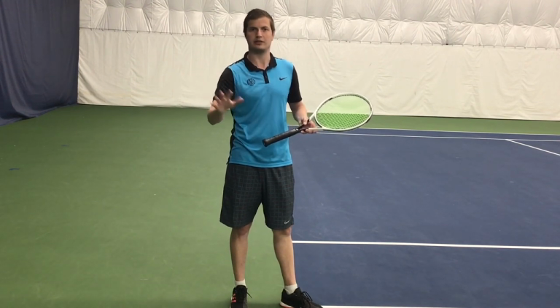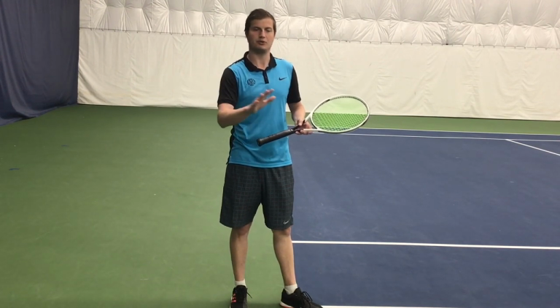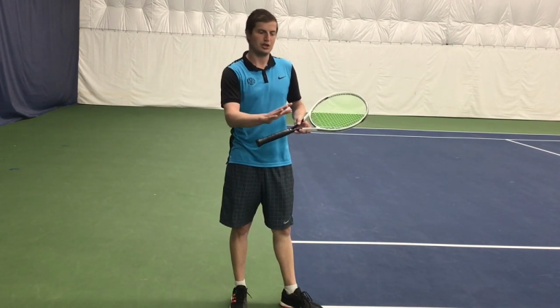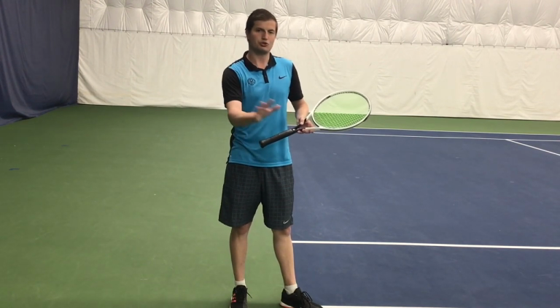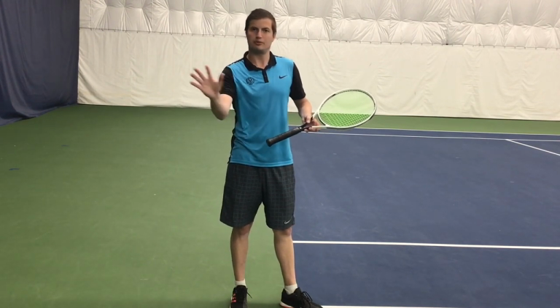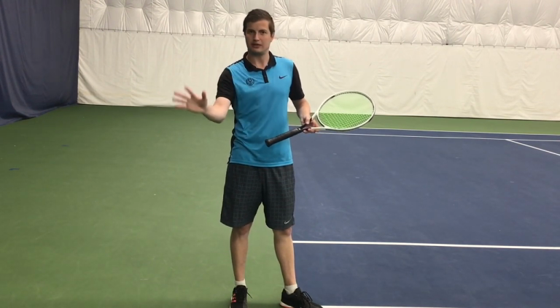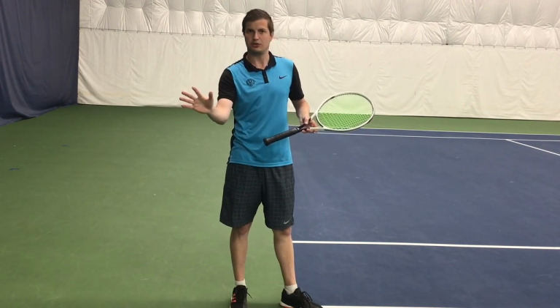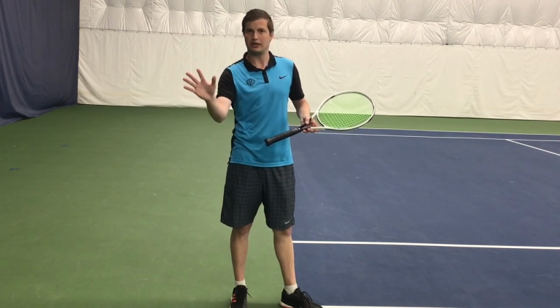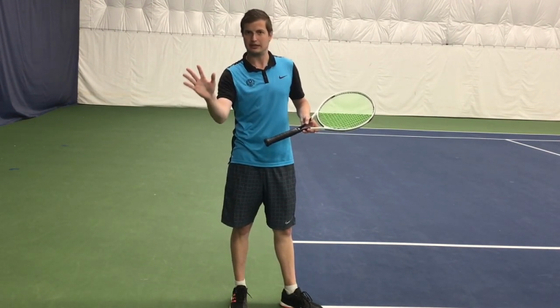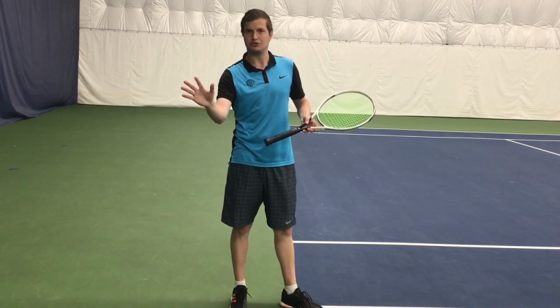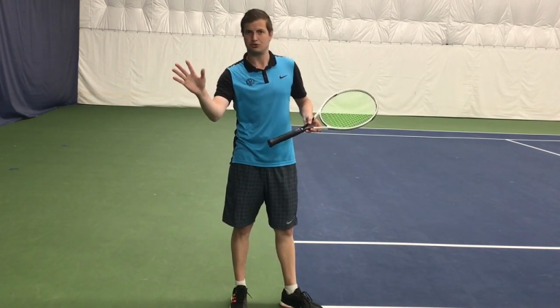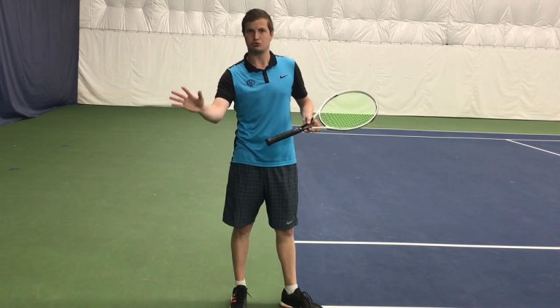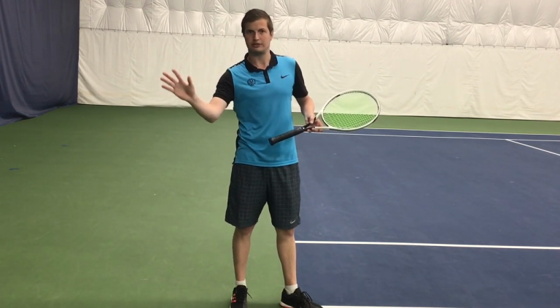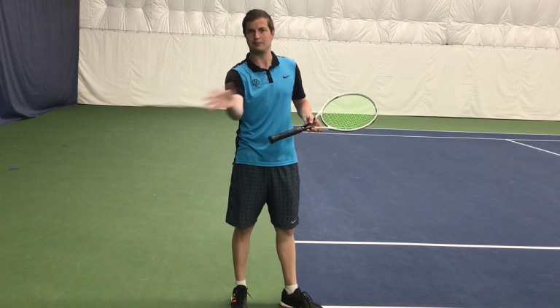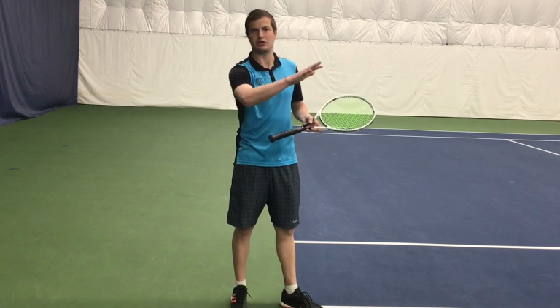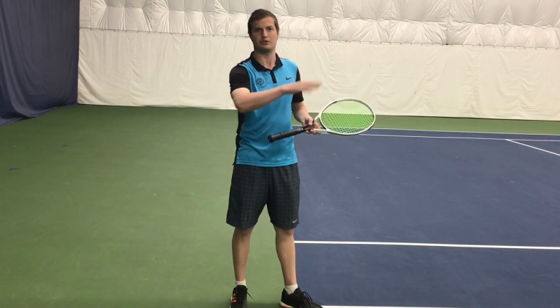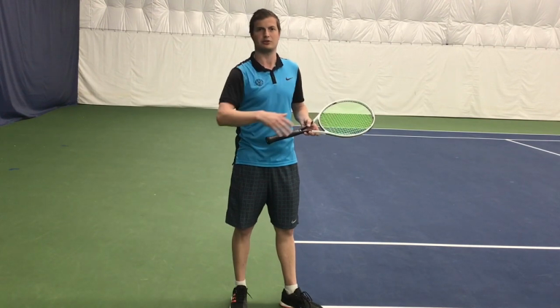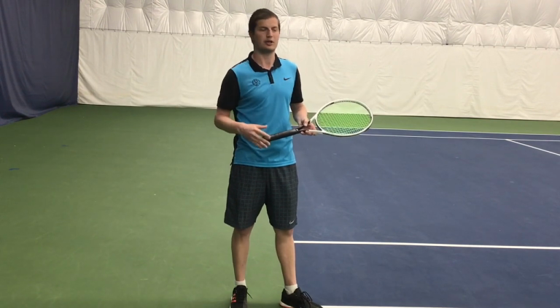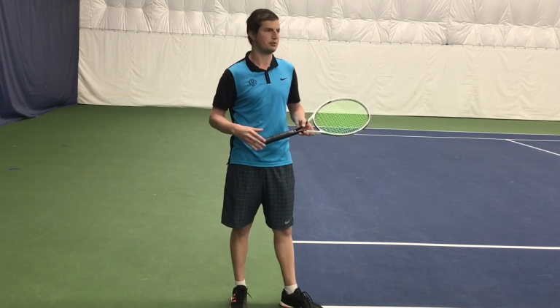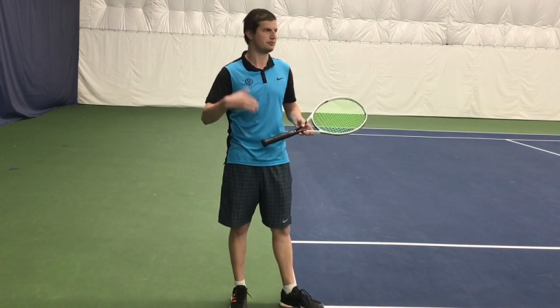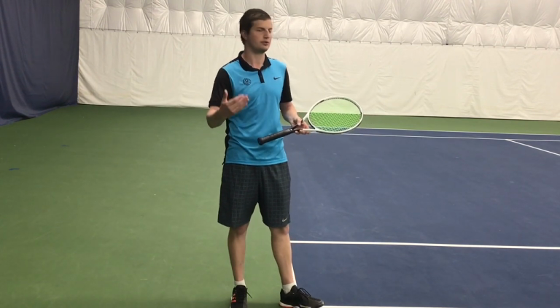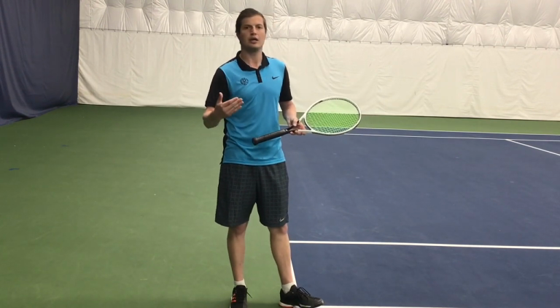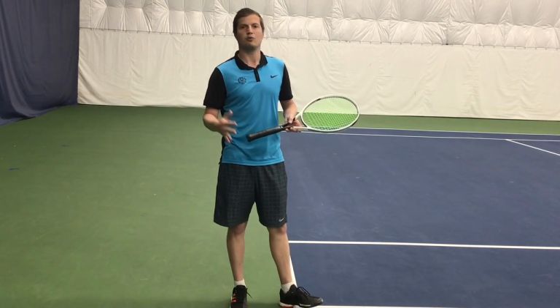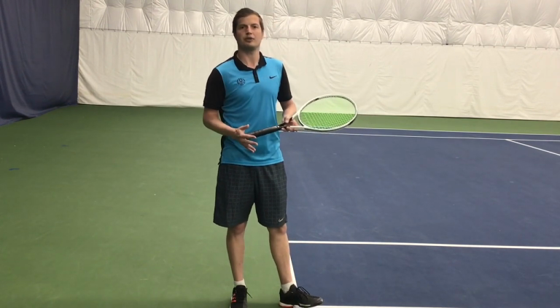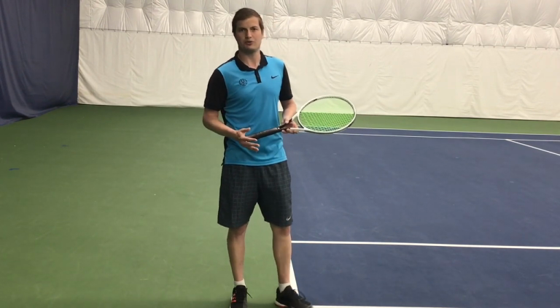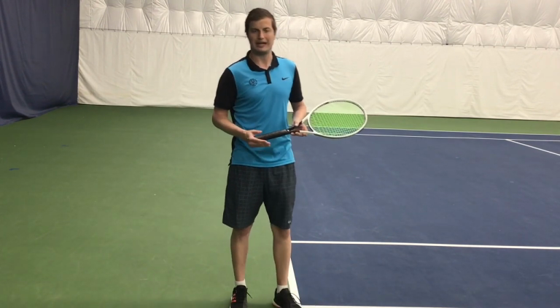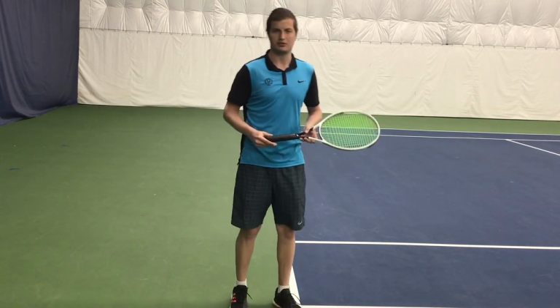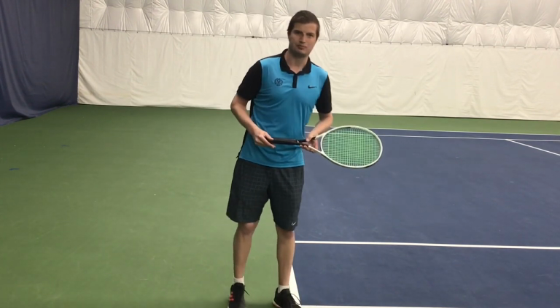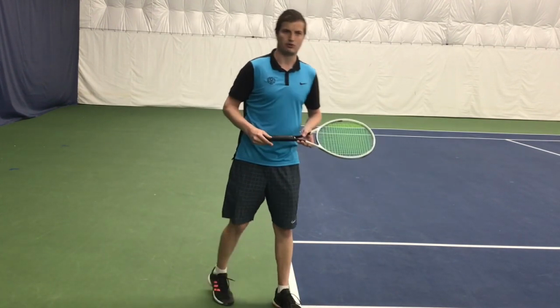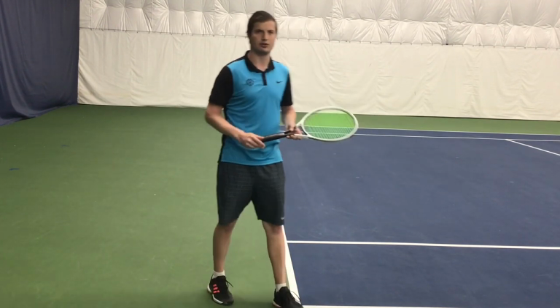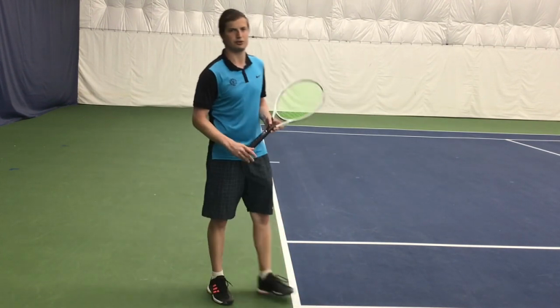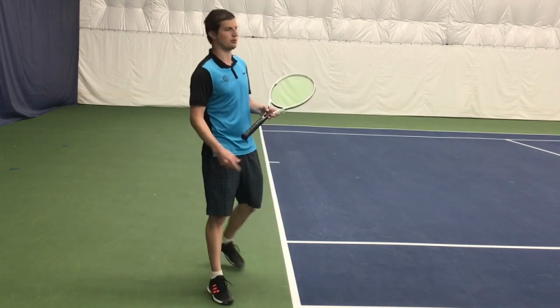Anytime you shorten the backswing you're making it easier to control and time the shot. This is going to help you even further with giving you that effortless power that you're looking for.